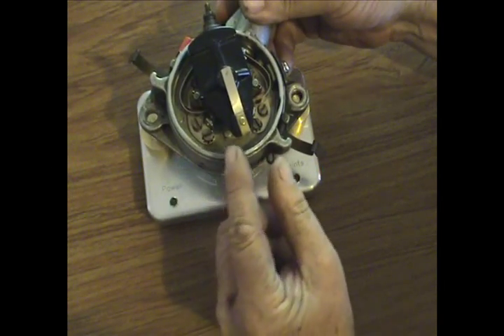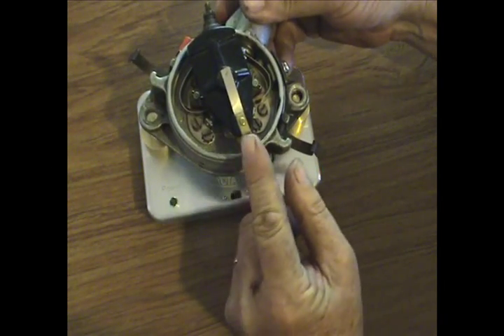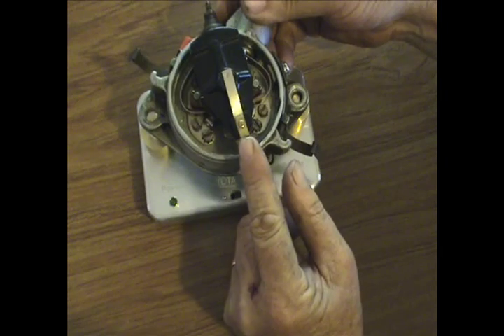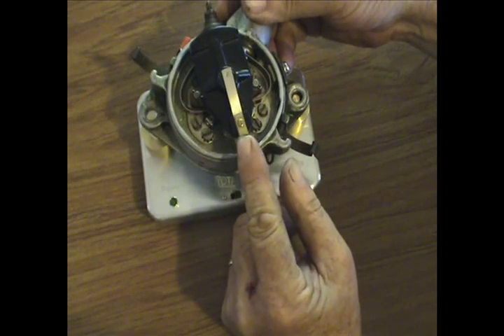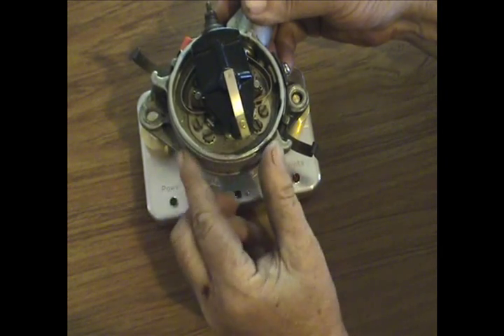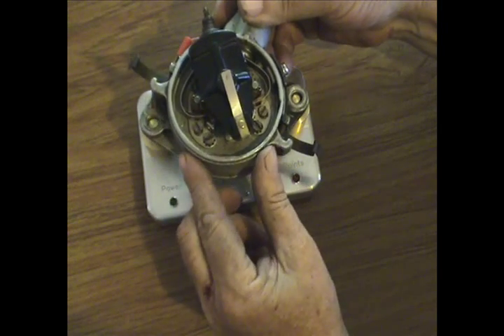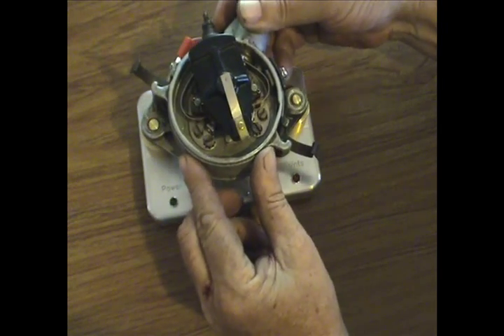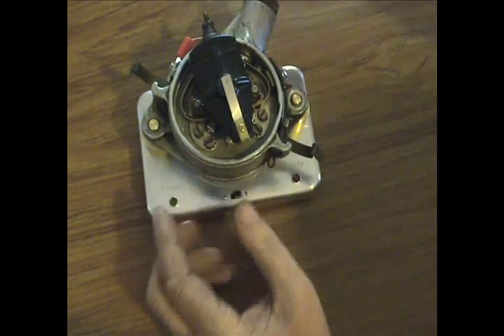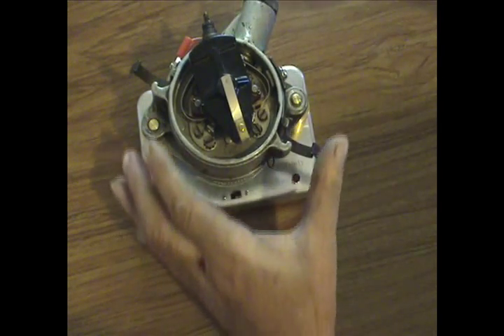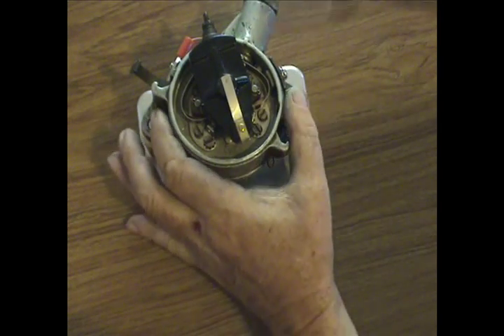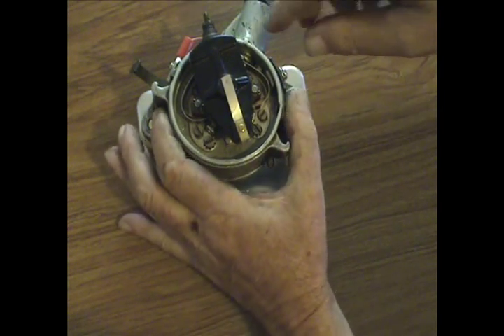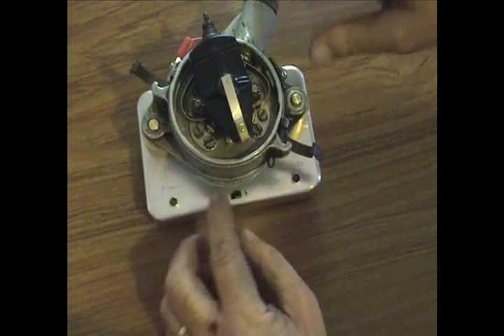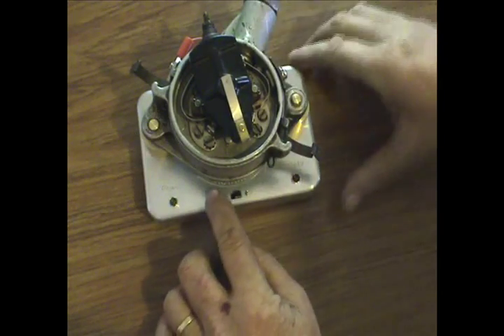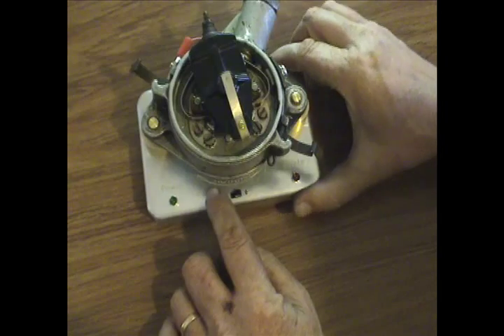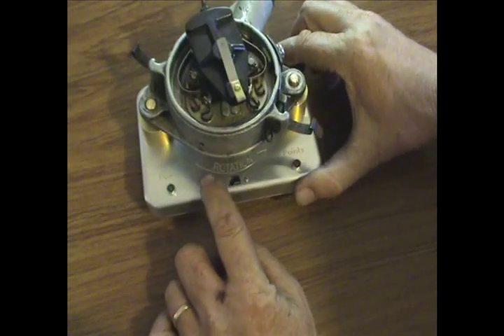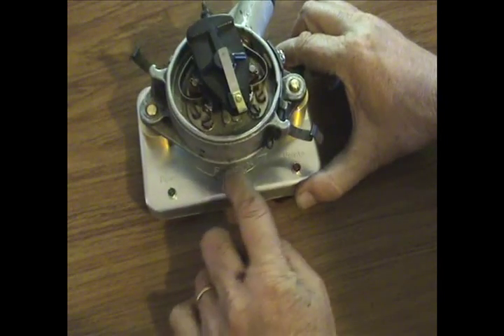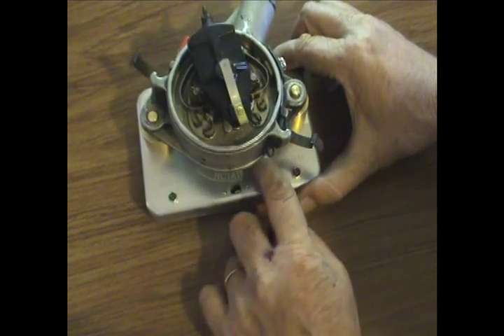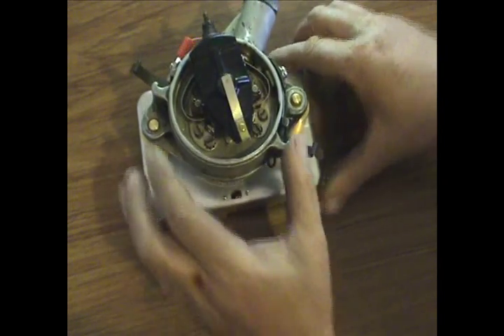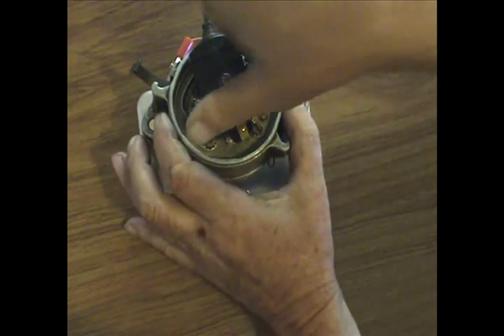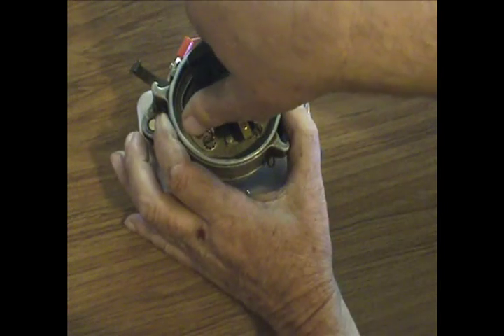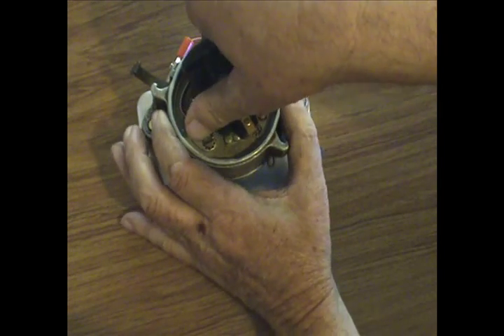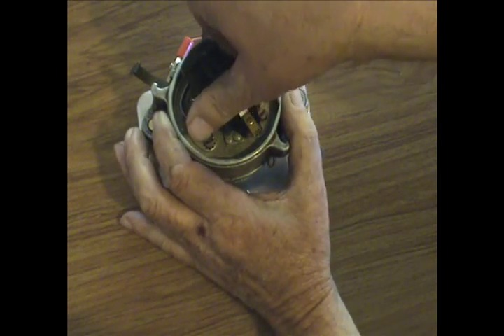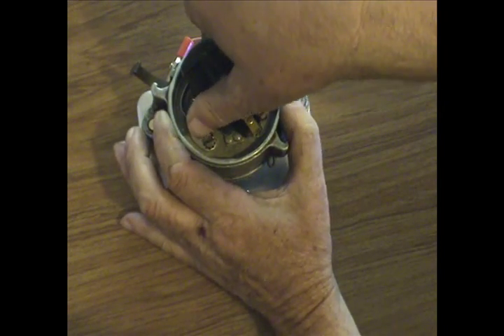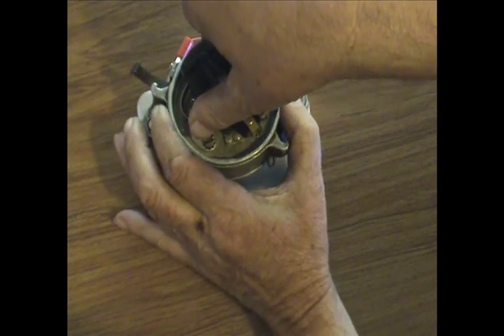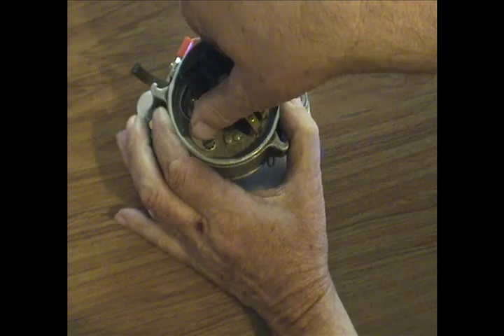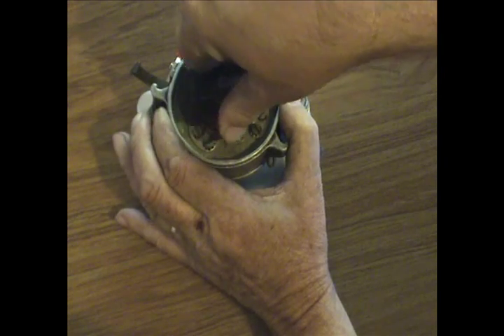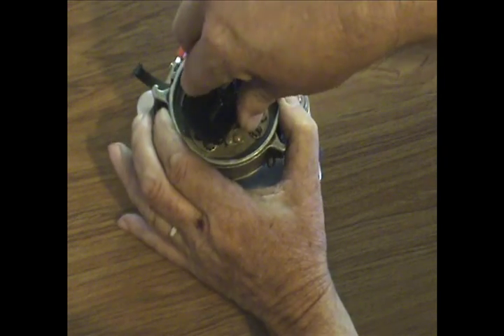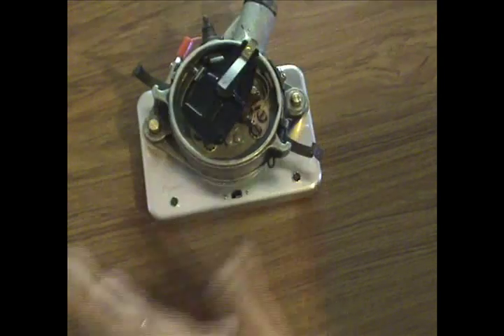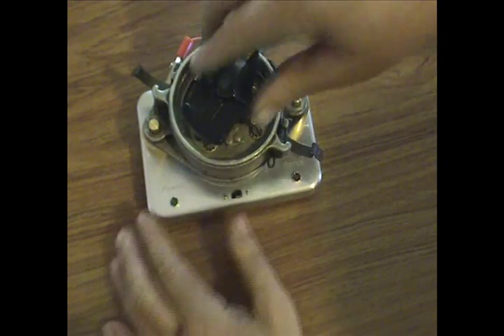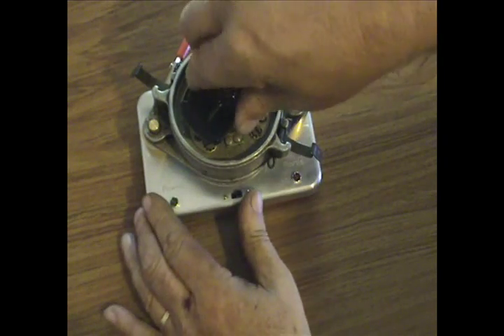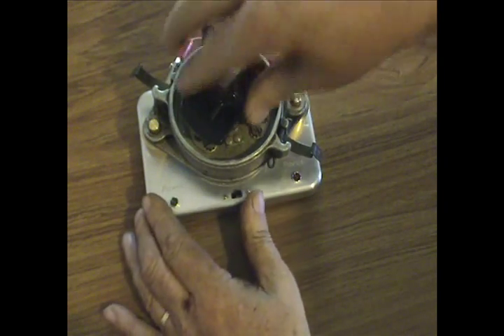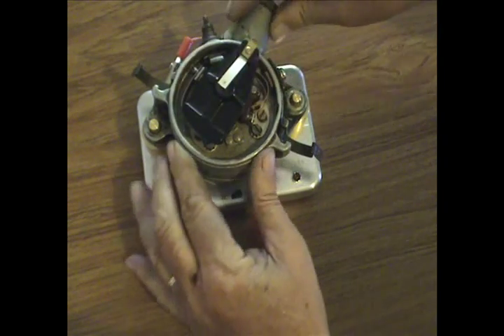With the rotor approximately at the six o'clock position, with light pressure coming down, we're going to rotate in the direction of the arrow. While rotating the distributor, the rotor will fall right into place. It is now locked into place.